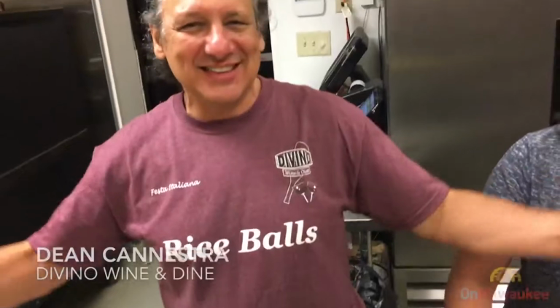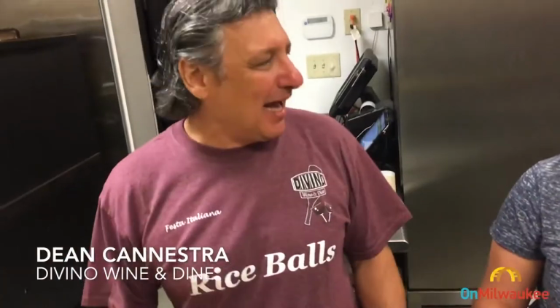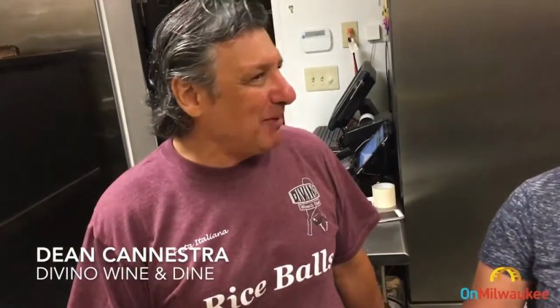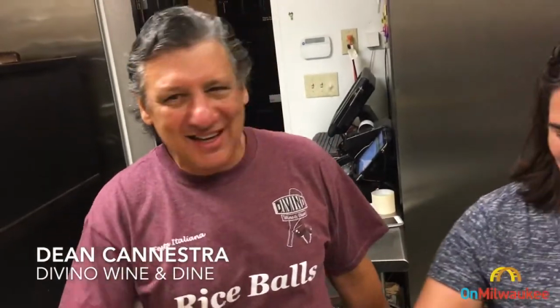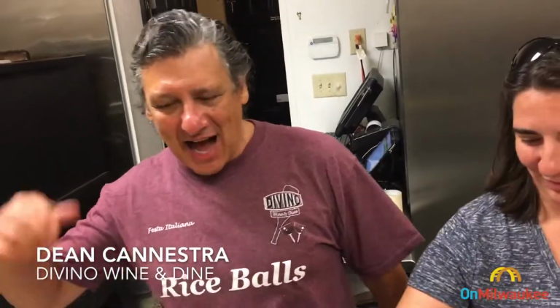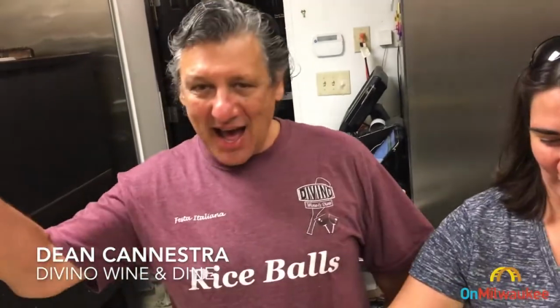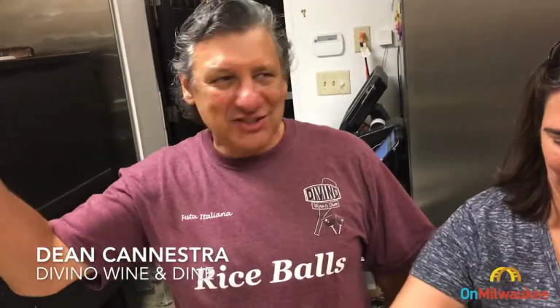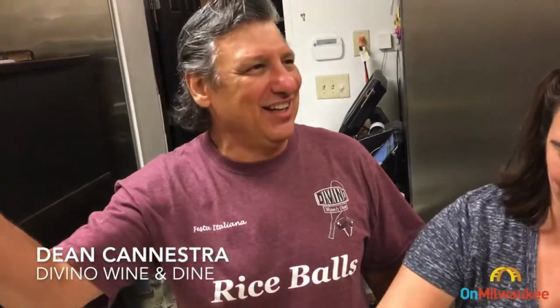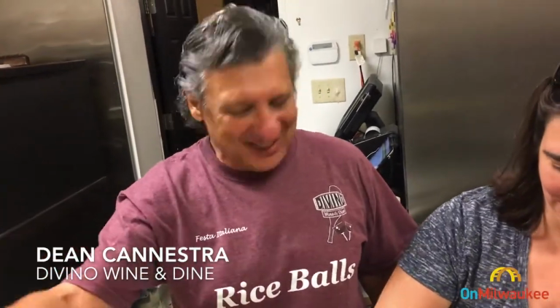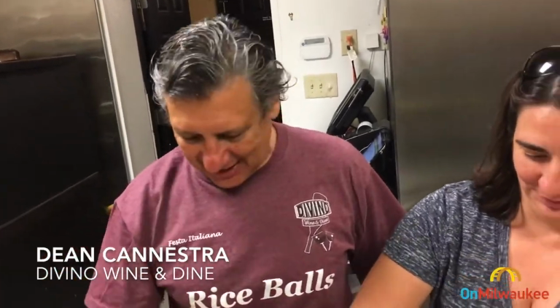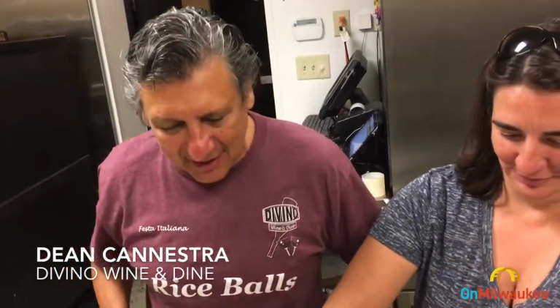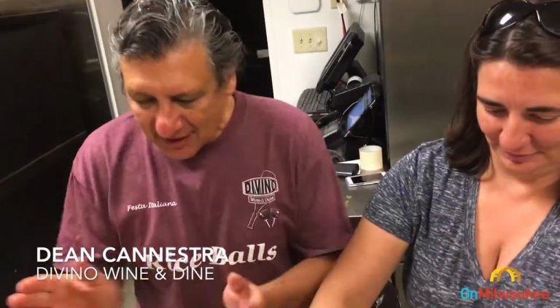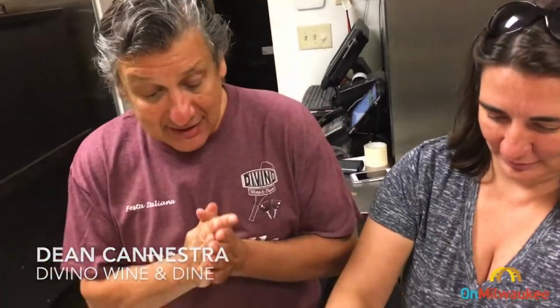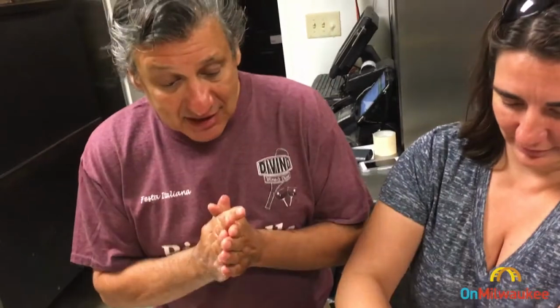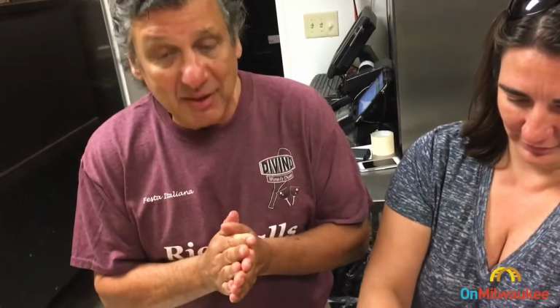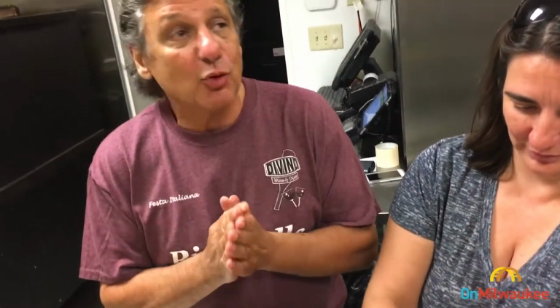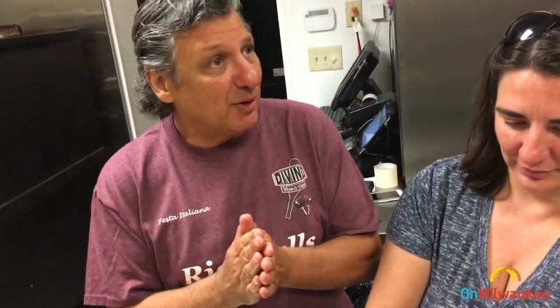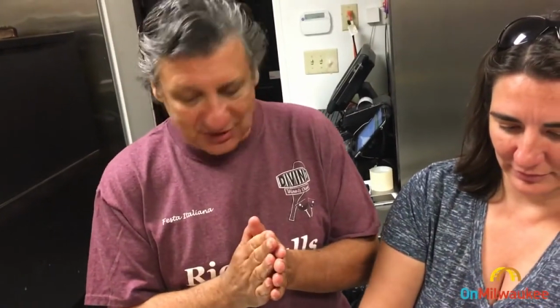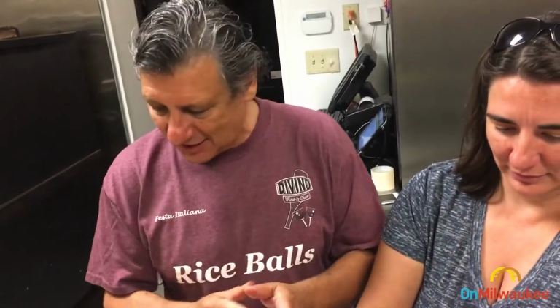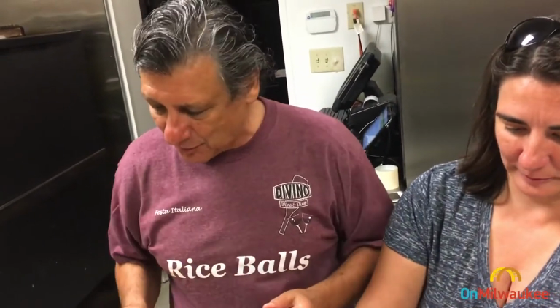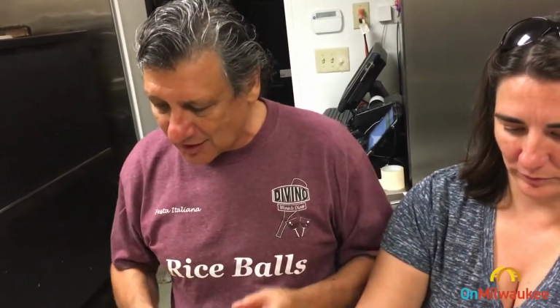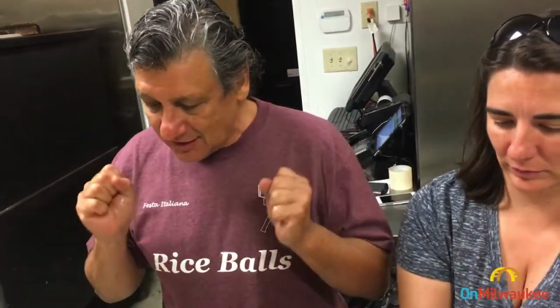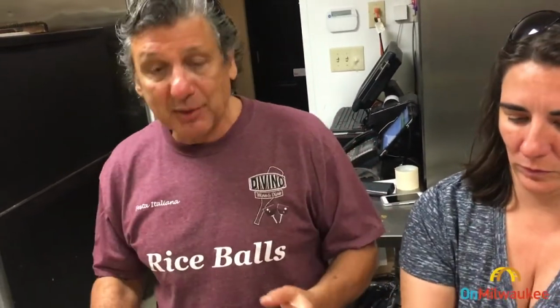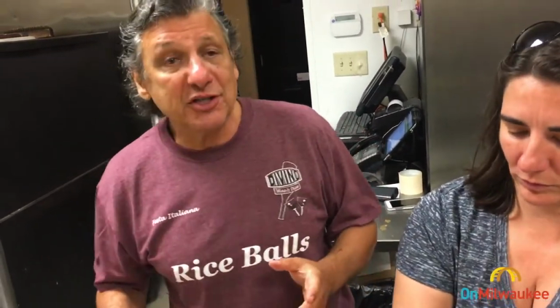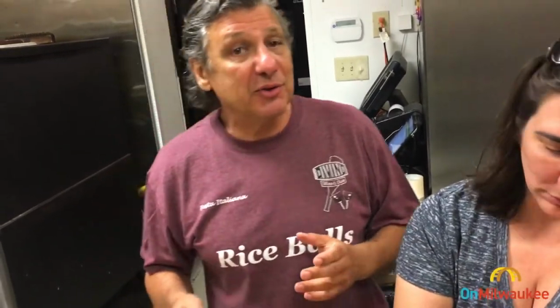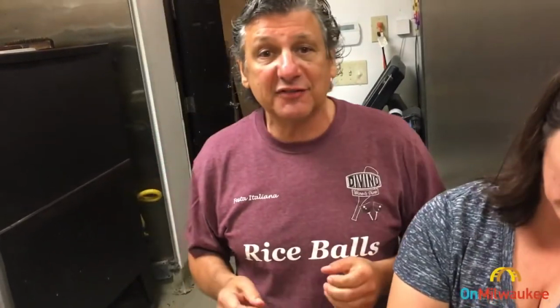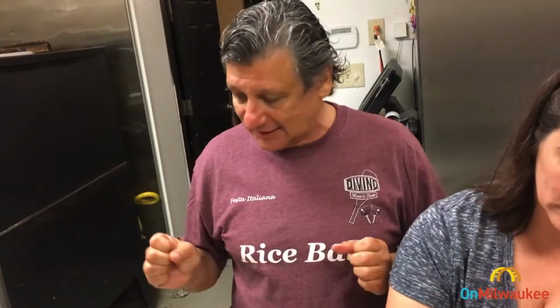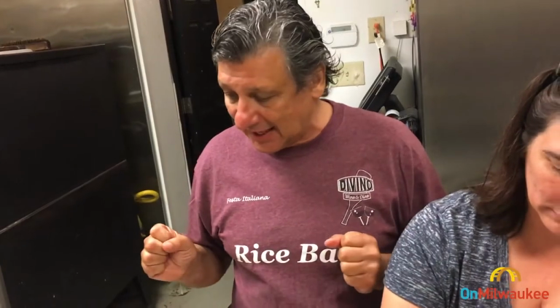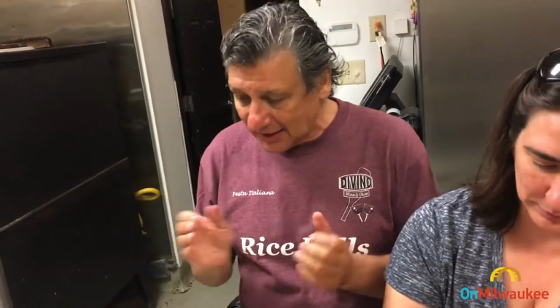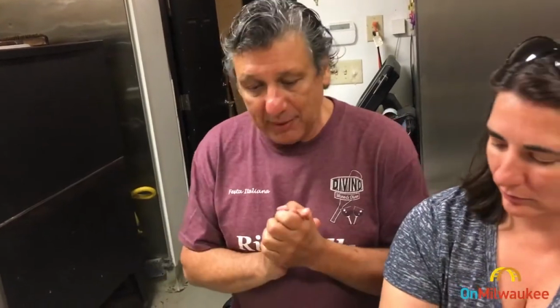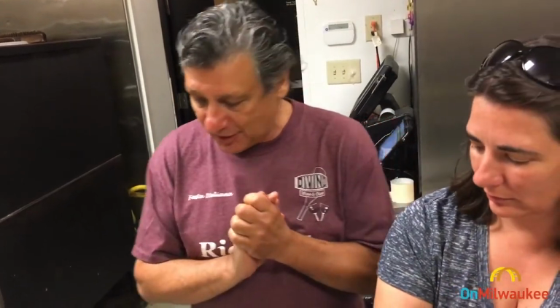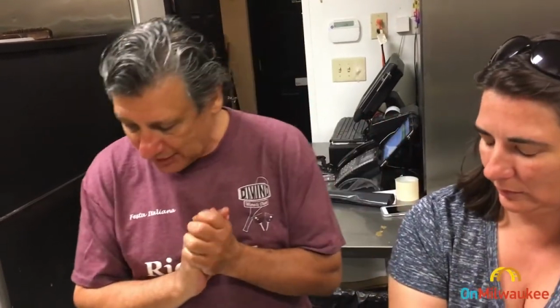It's time to make Arancini! We're going to make some rice balls here today at the Vida restaurant. This is the preparation we're going to be using for Festa Italiana, coming up here next week.